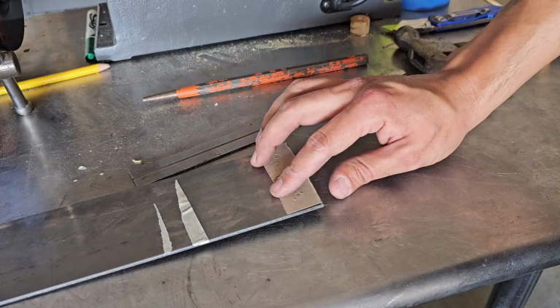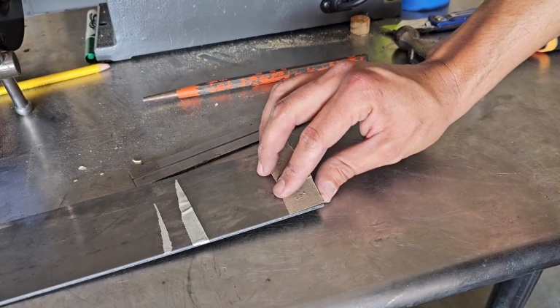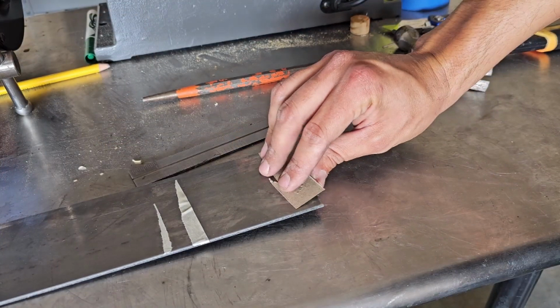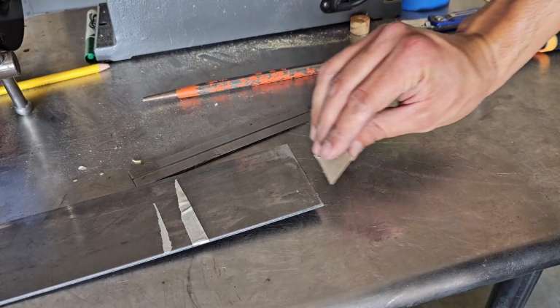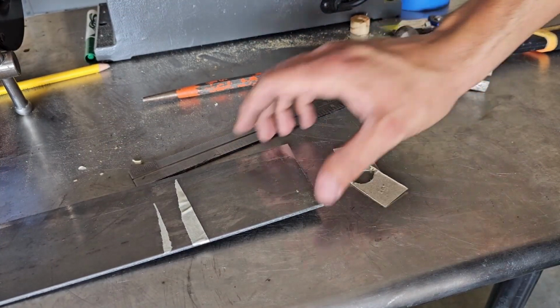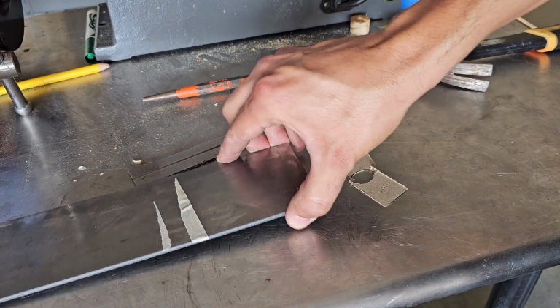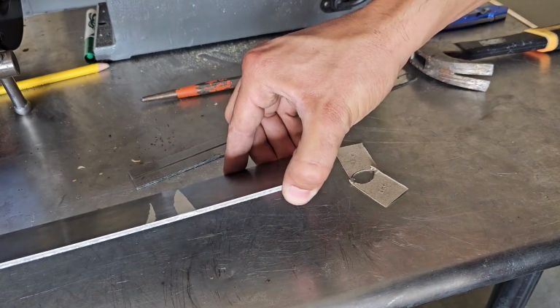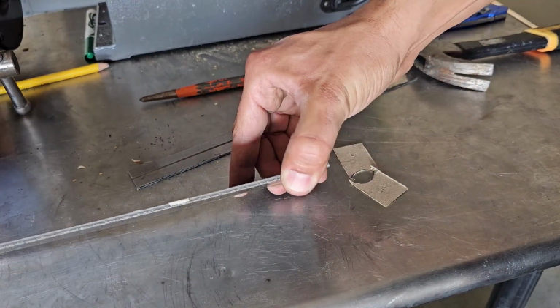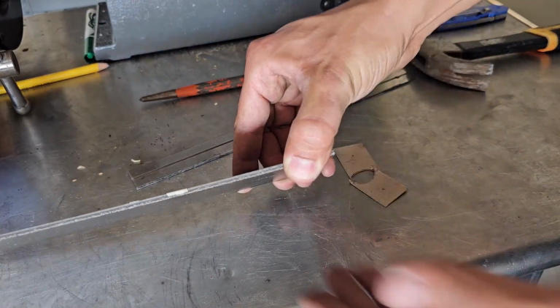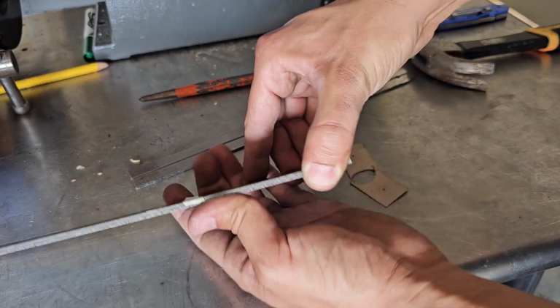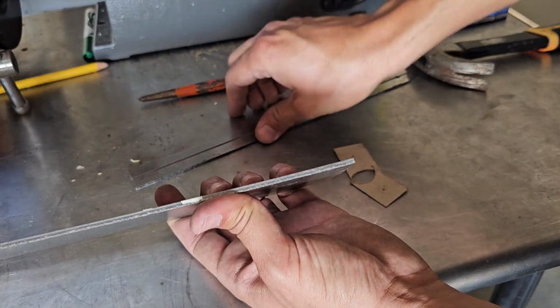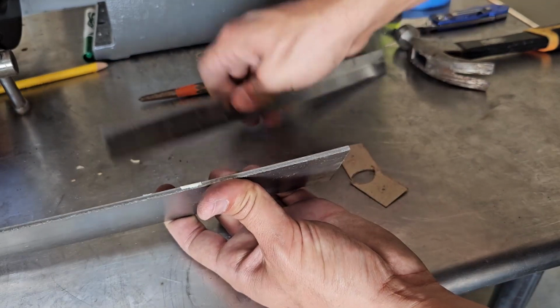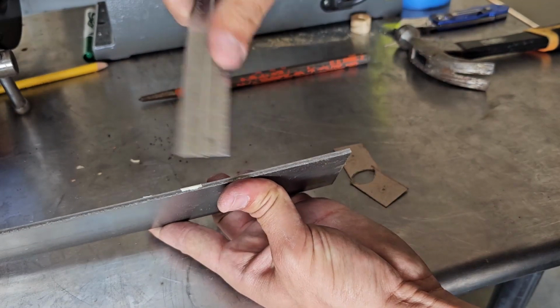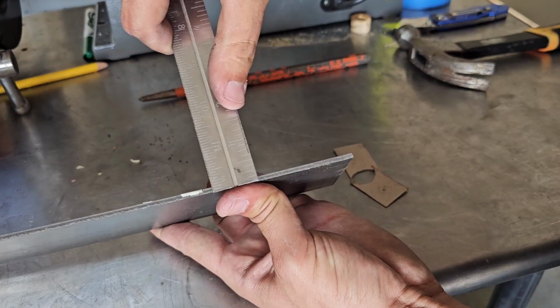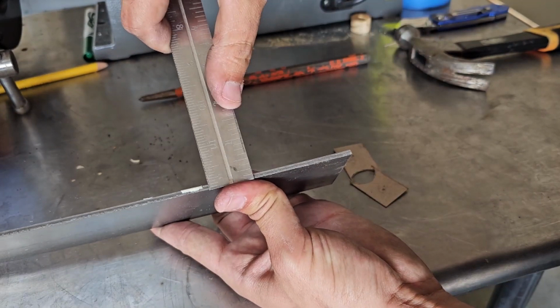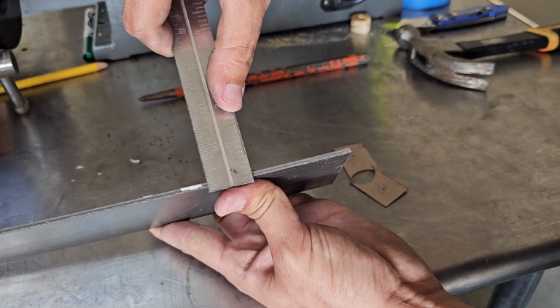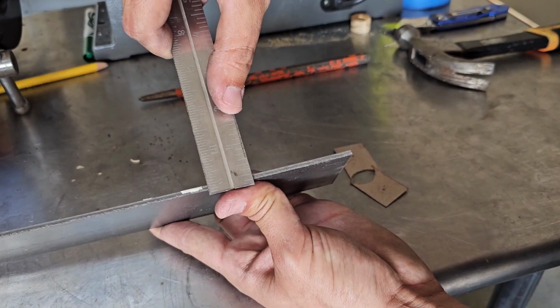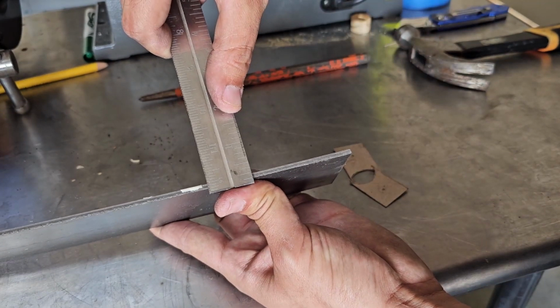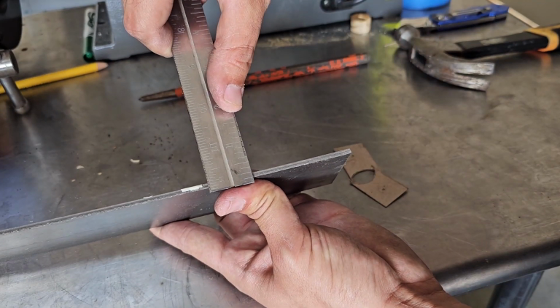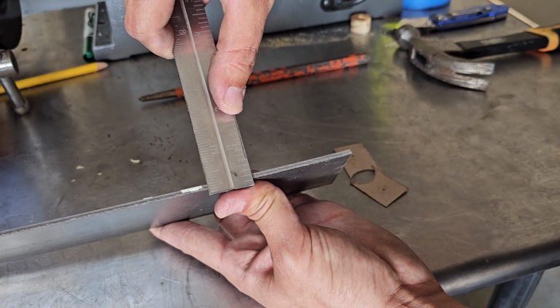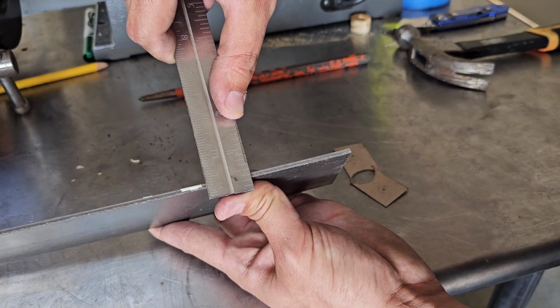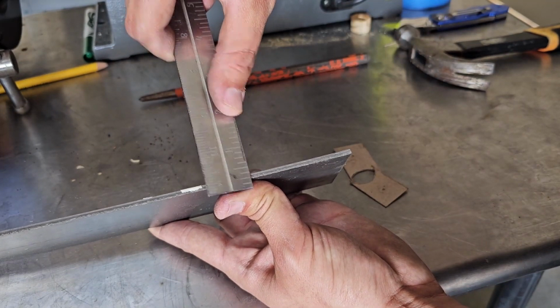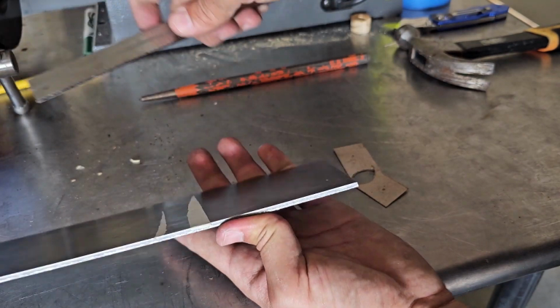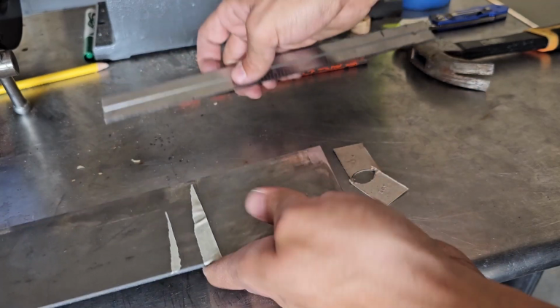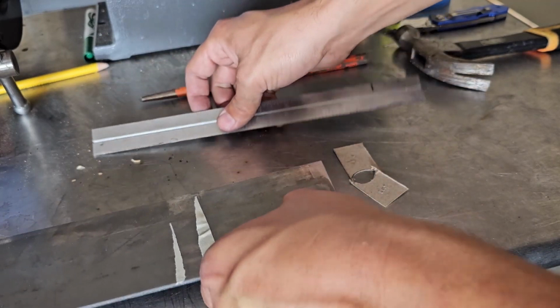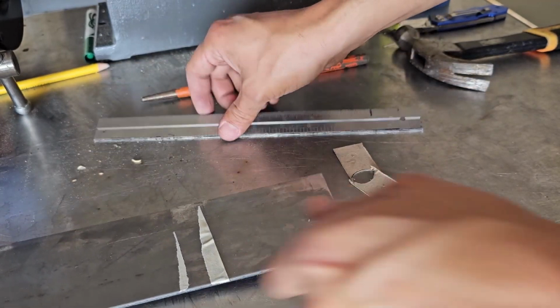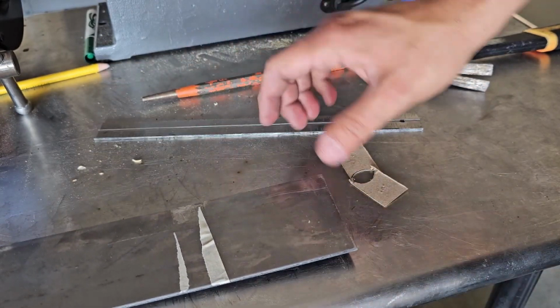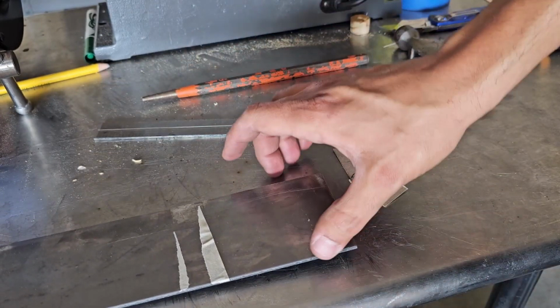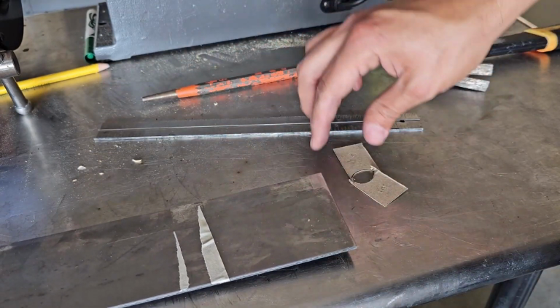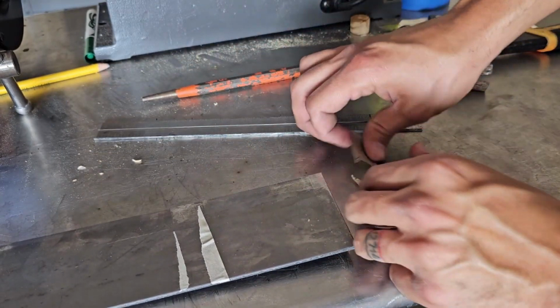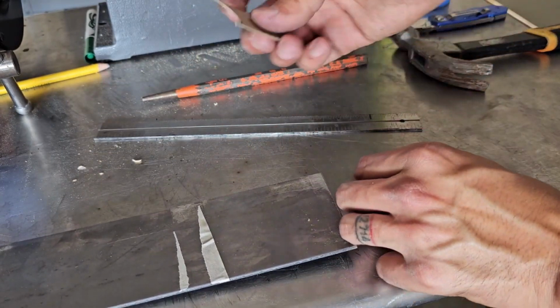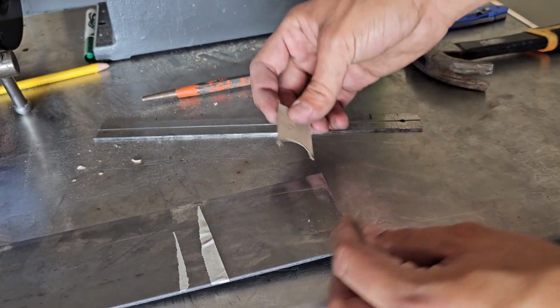So here's my steel — I think it's an eighth inch, or is it a hundred thousandths? Eighth inch, 41.30, and I have my two templates.